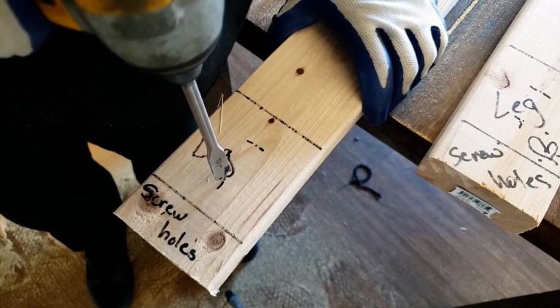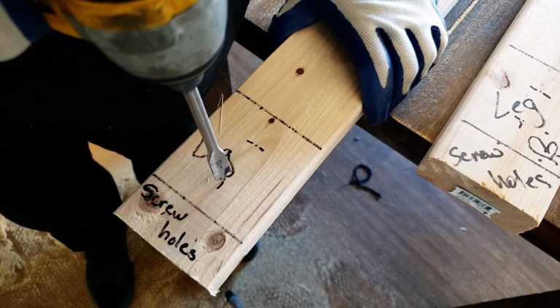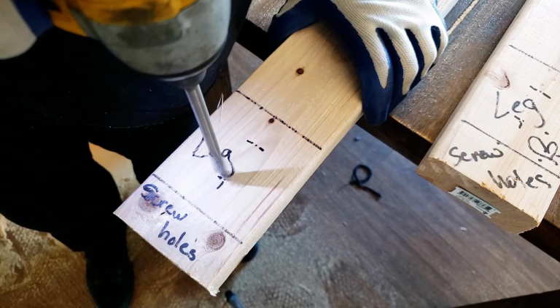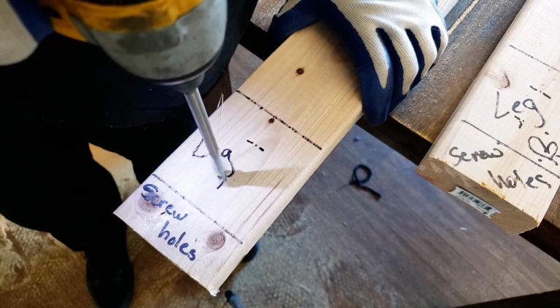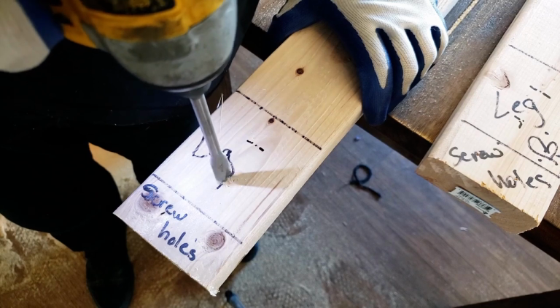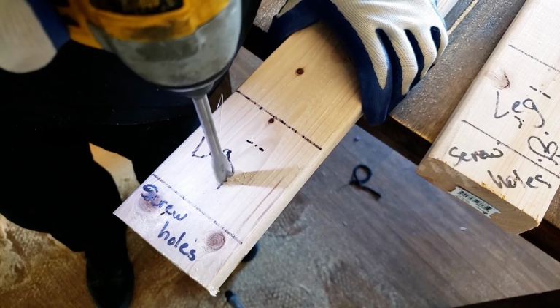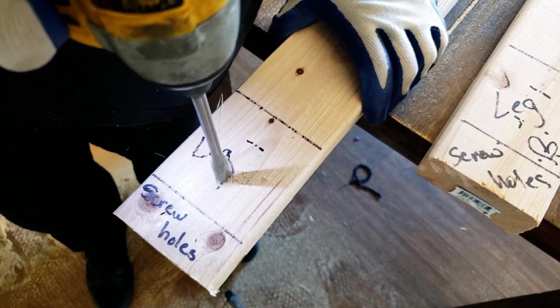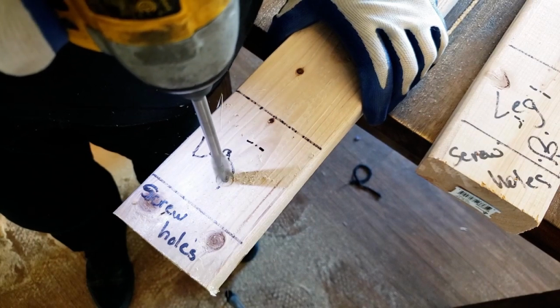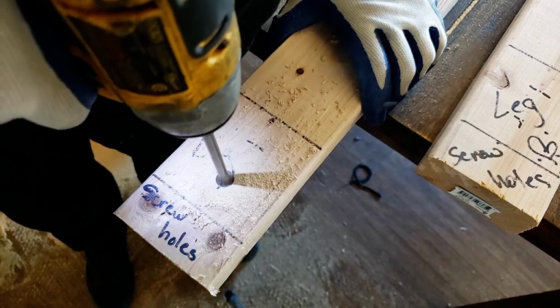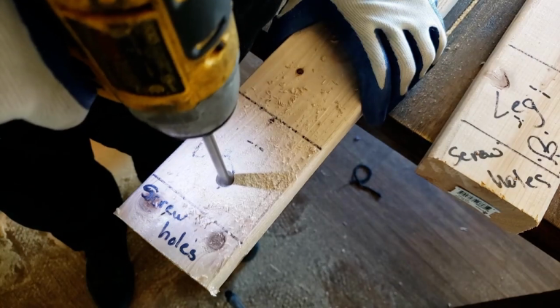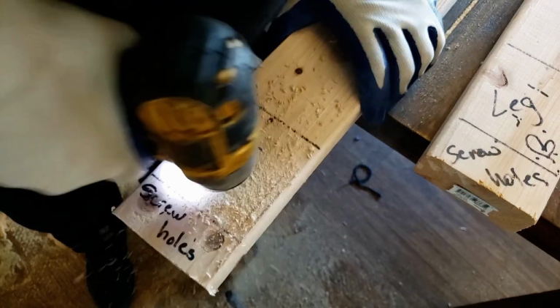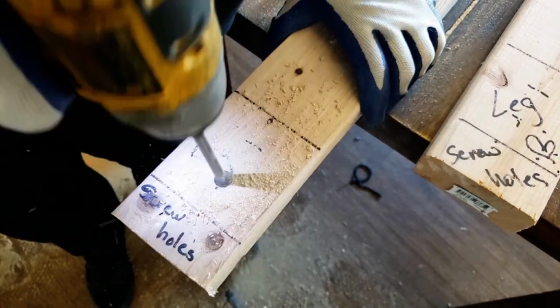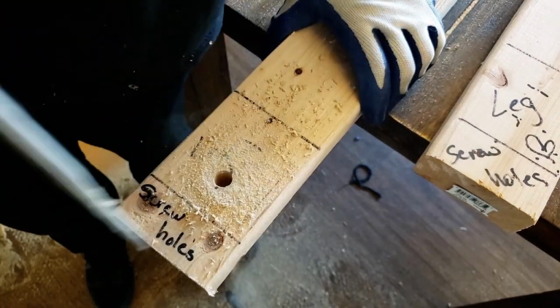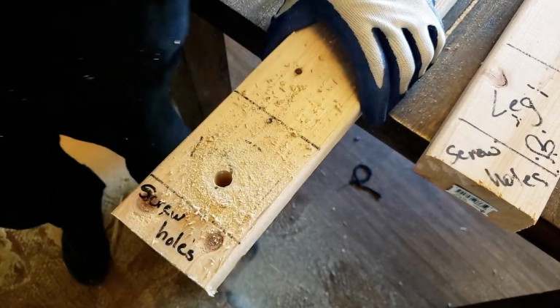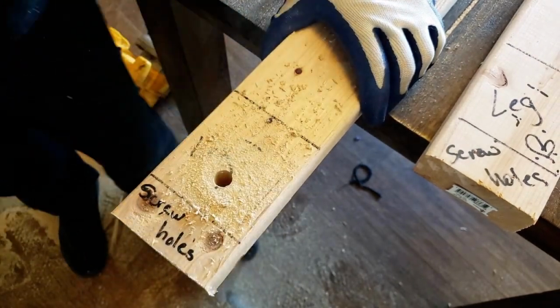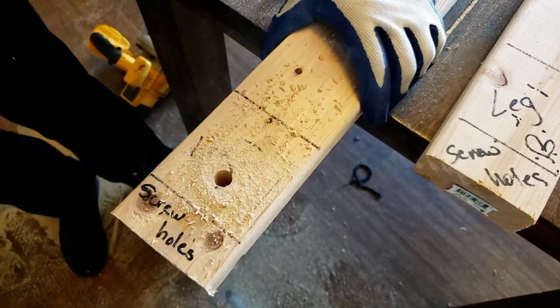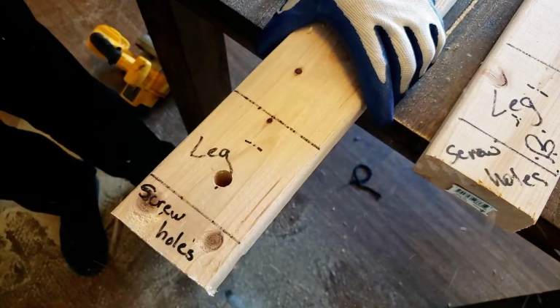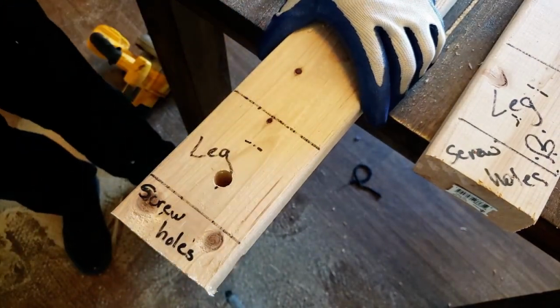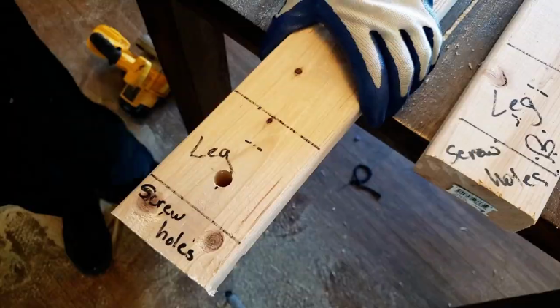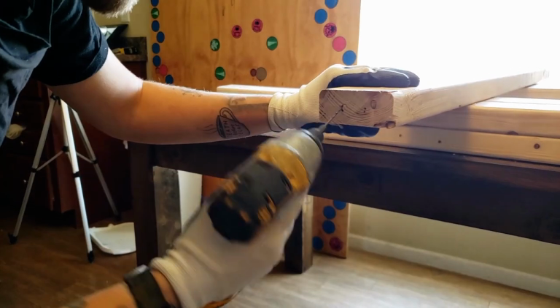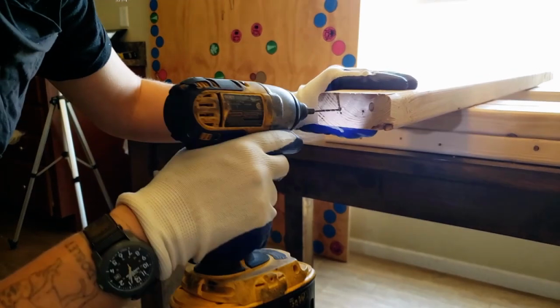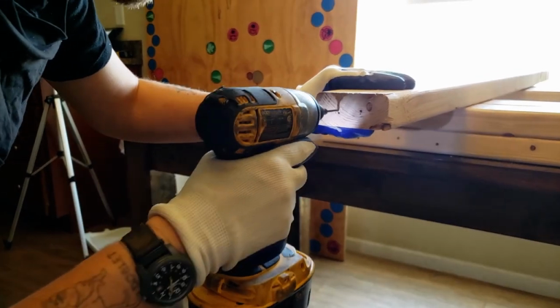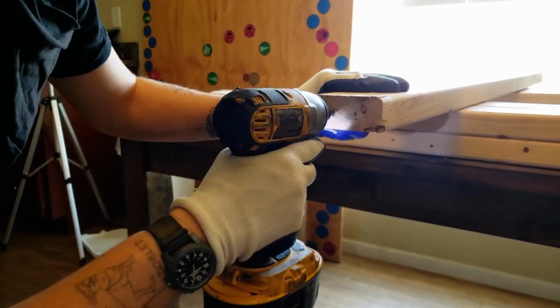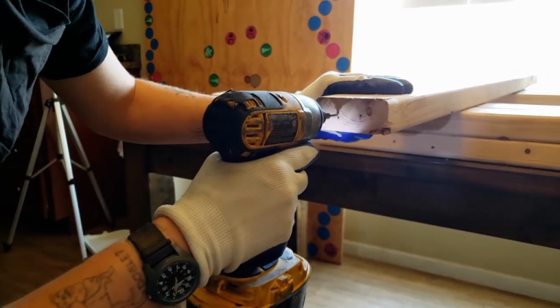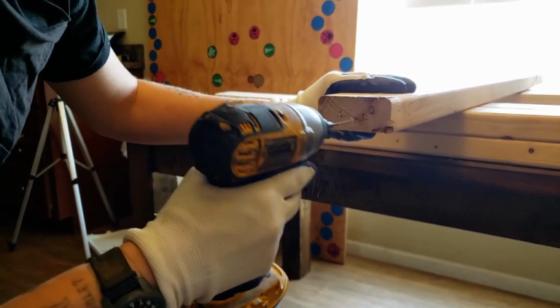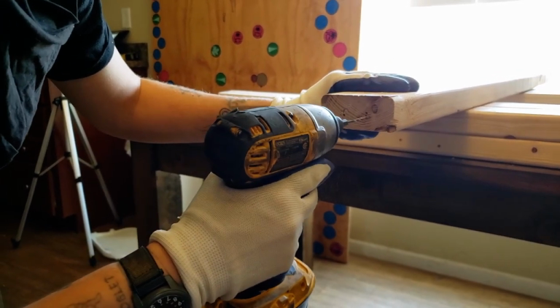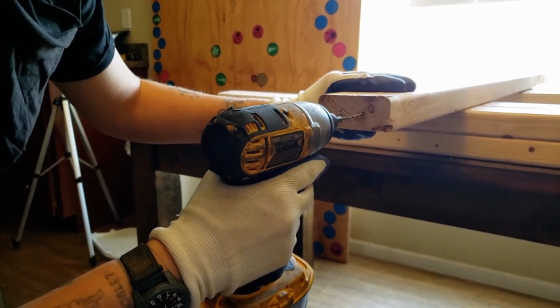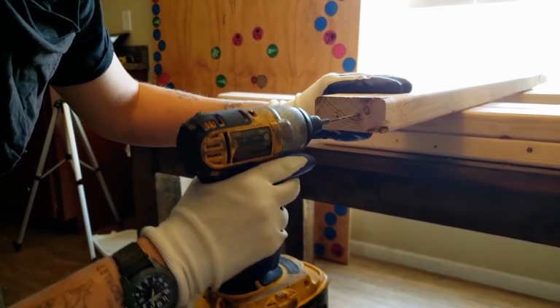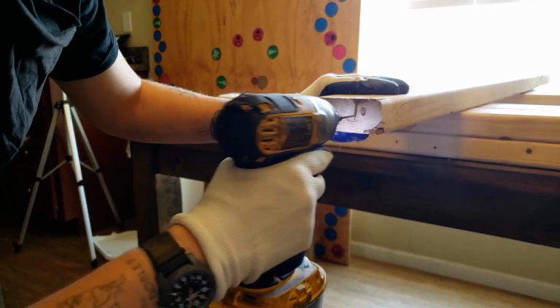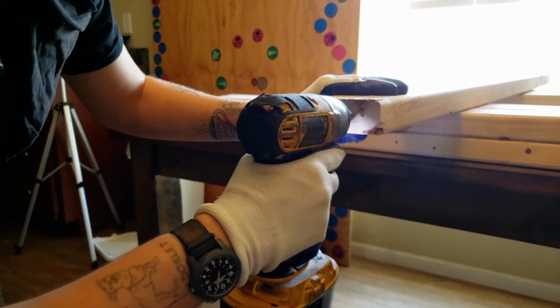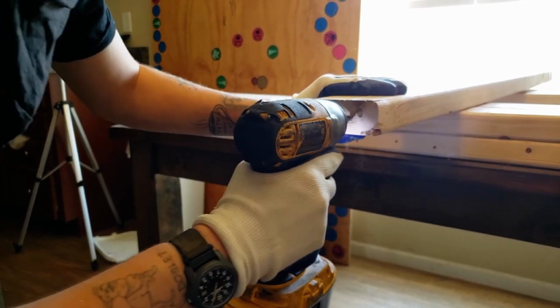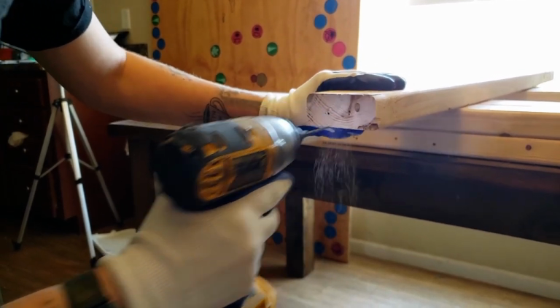Next, we drilled holes in the legs for the bolts. Then we drilled smaller holes for the screws so that the wood doesn't split.